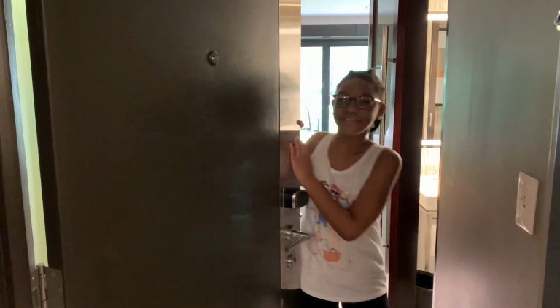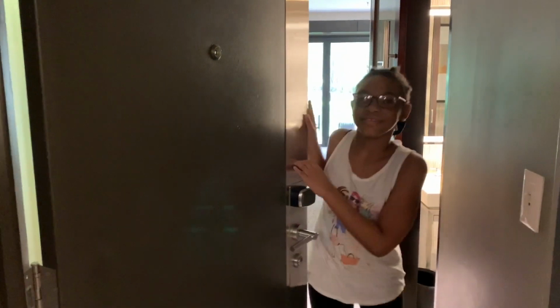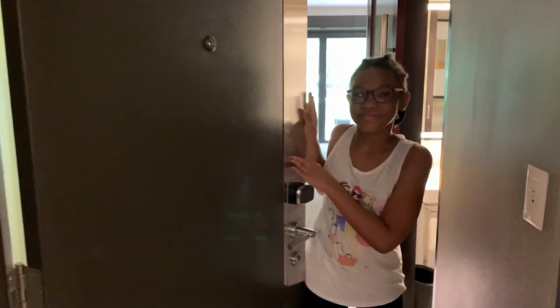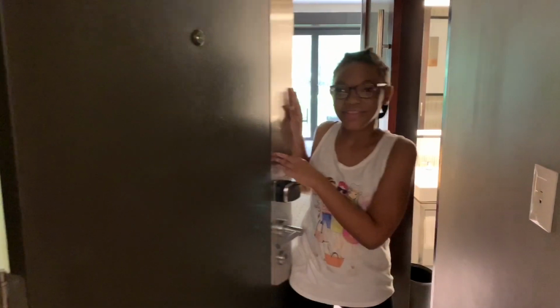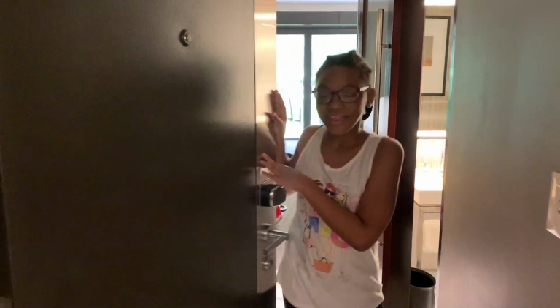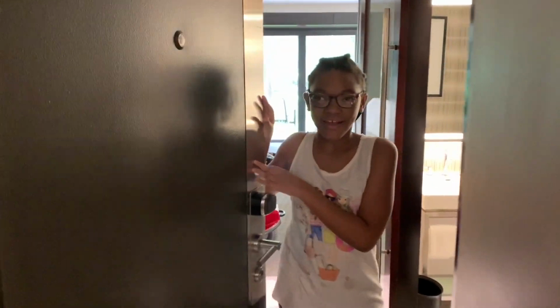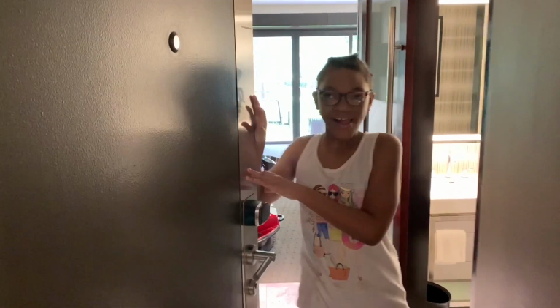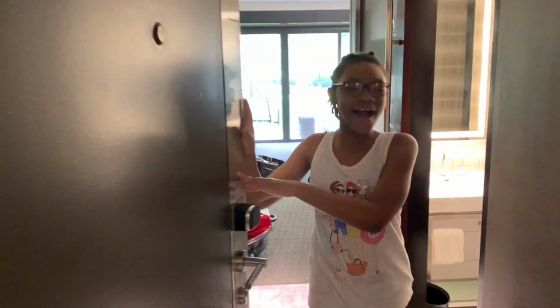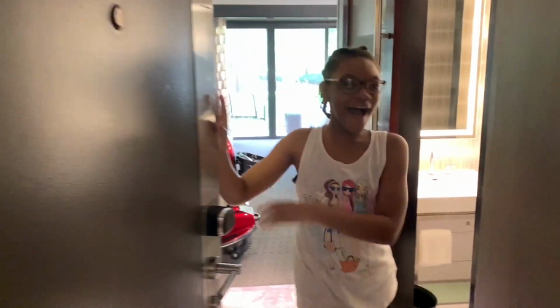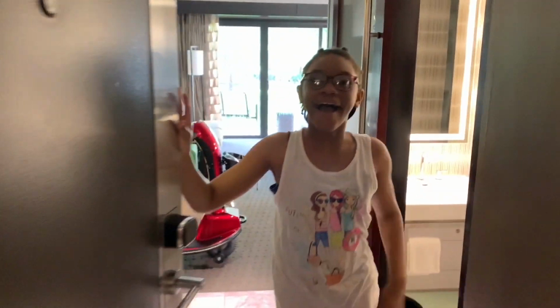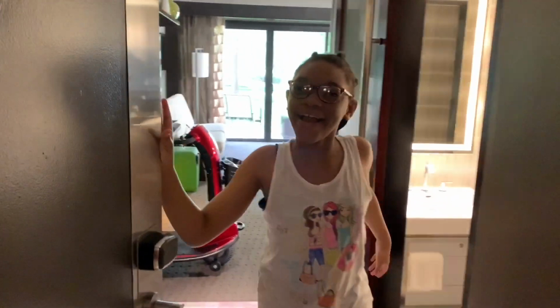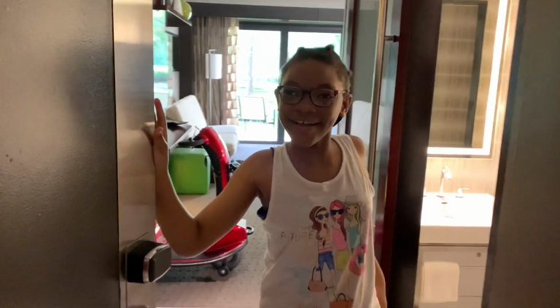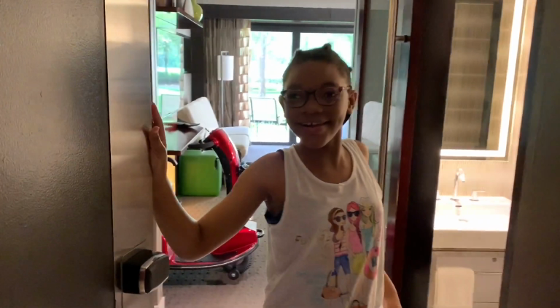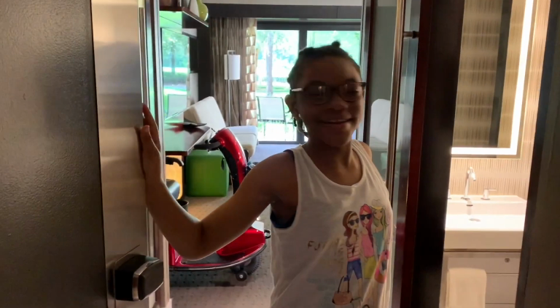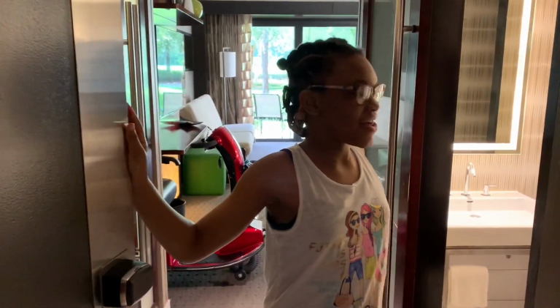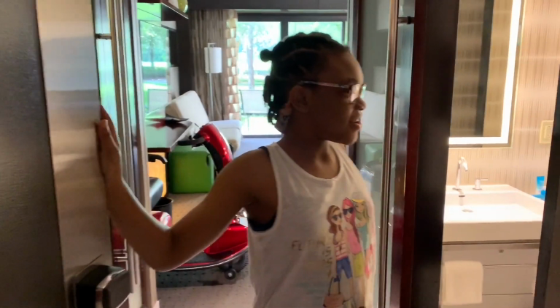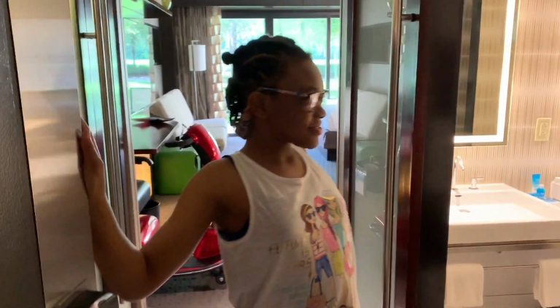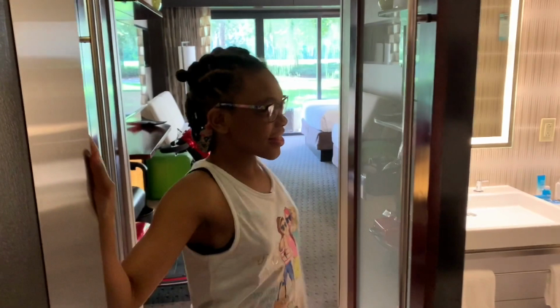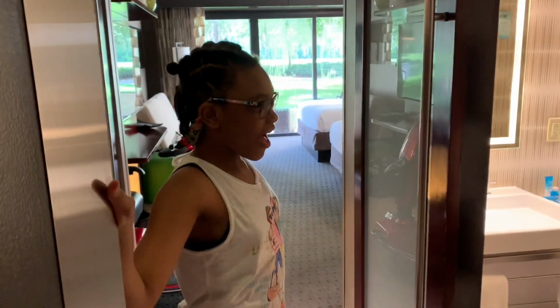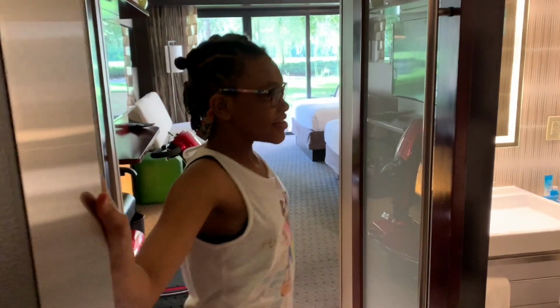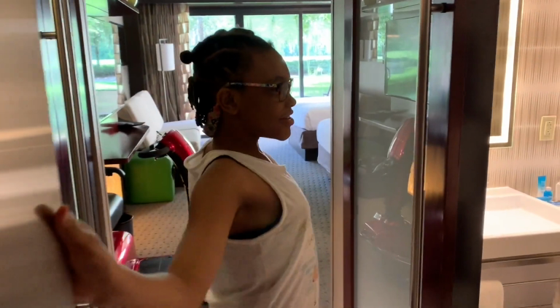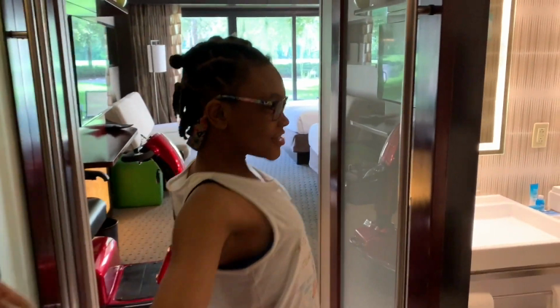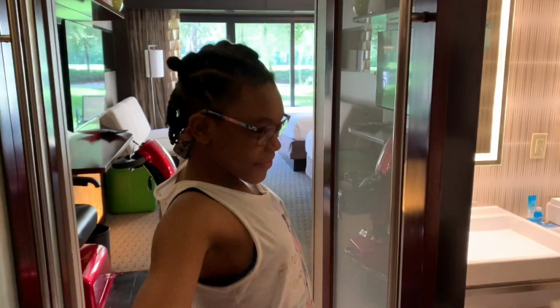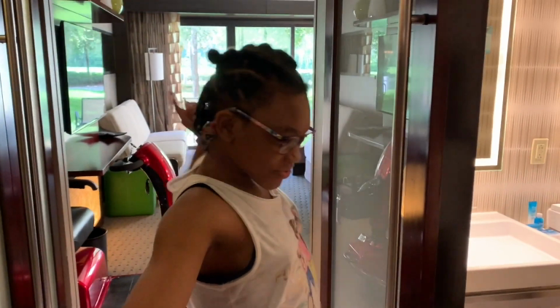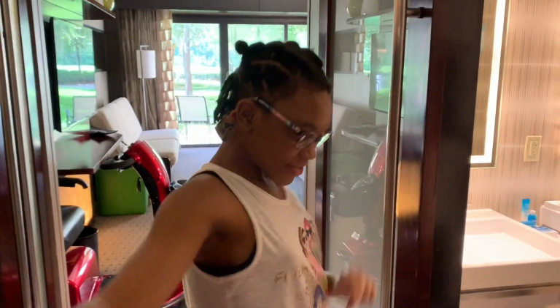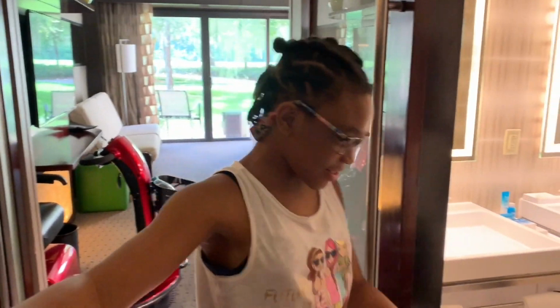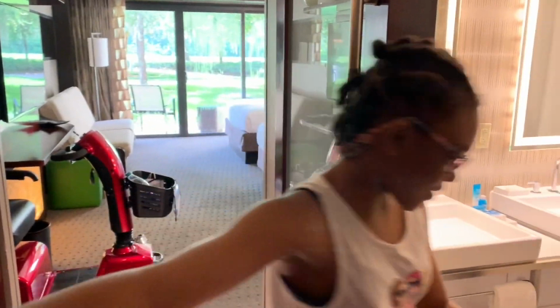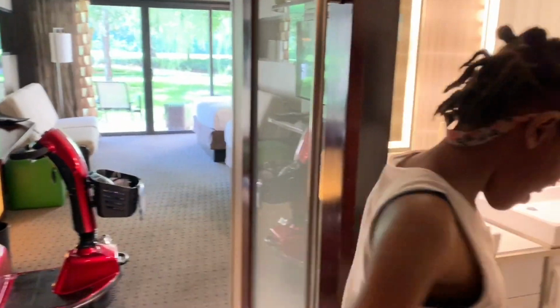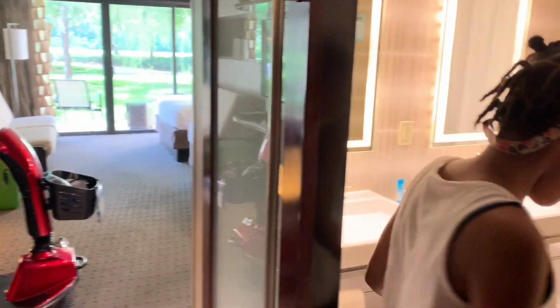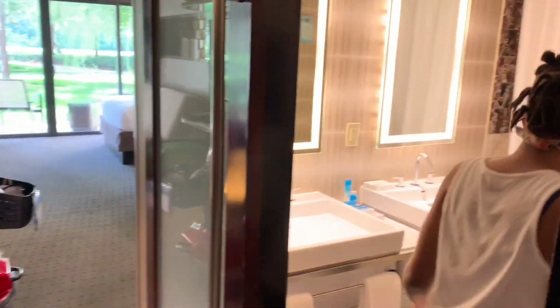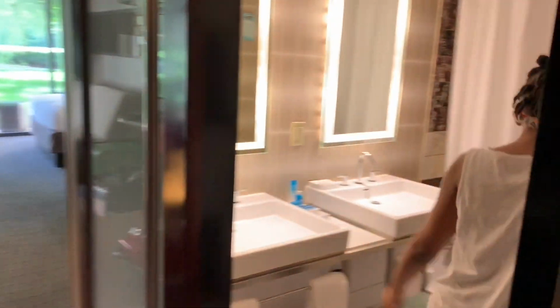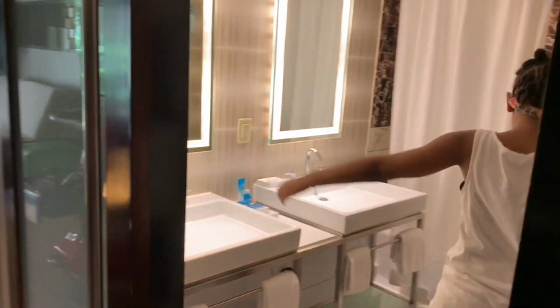Hello, how are you? Hi. Will you please give us a room tour today? Sure. Let's start out with the bathroom.